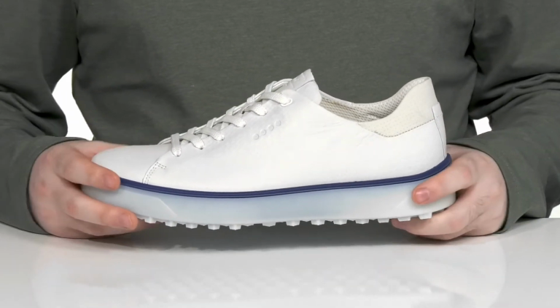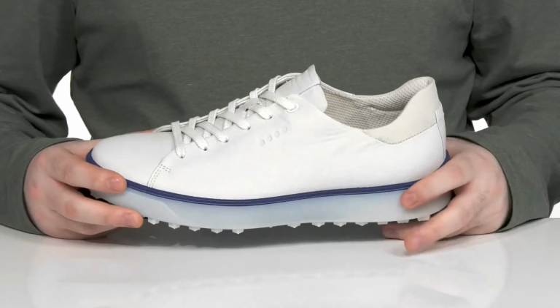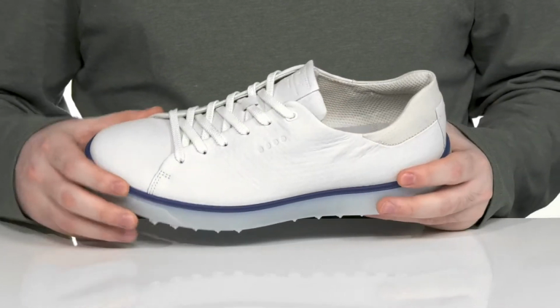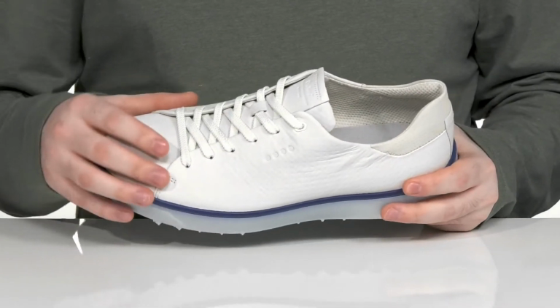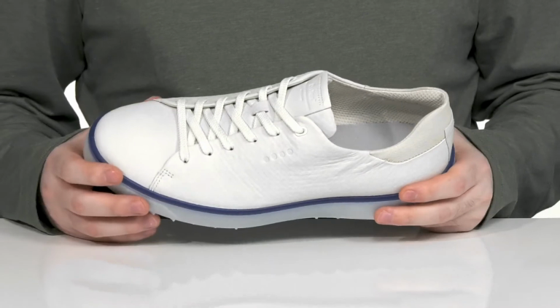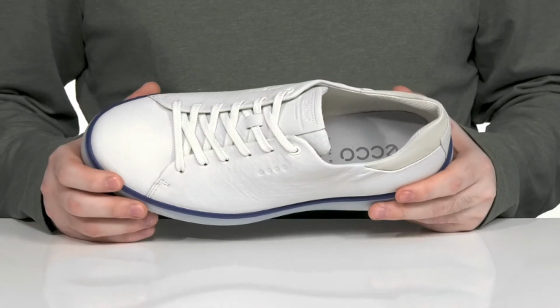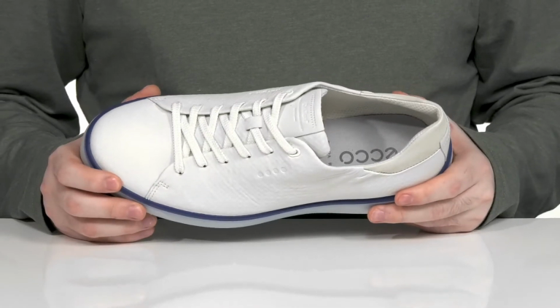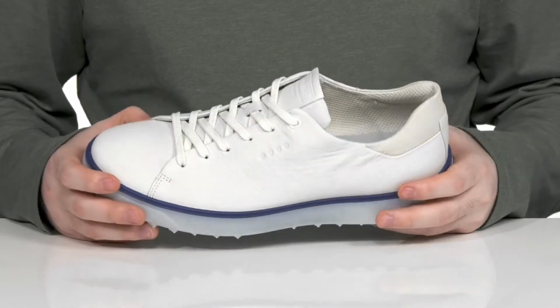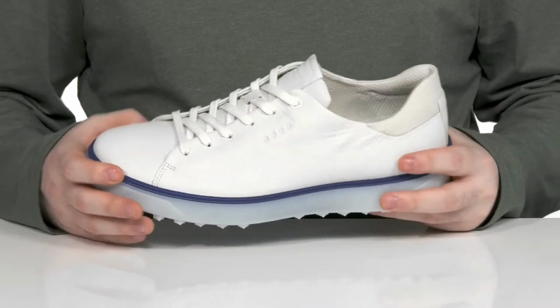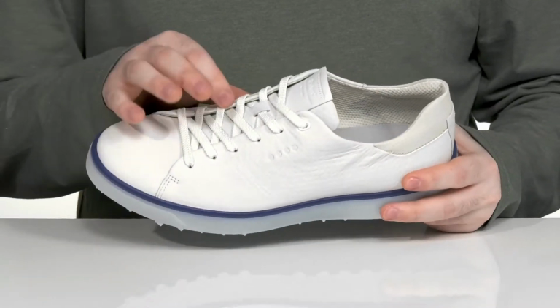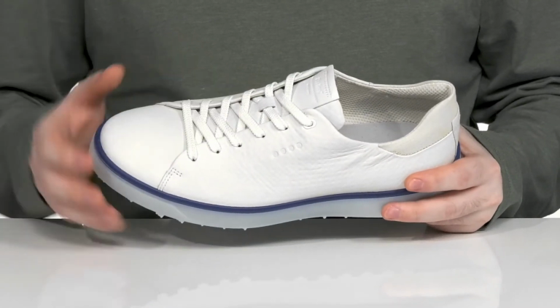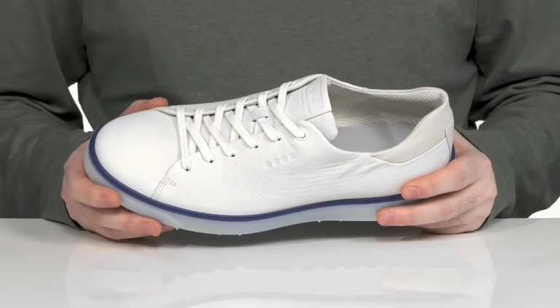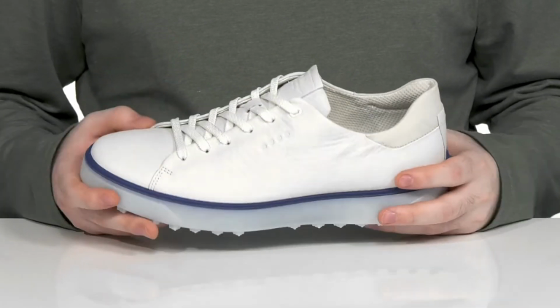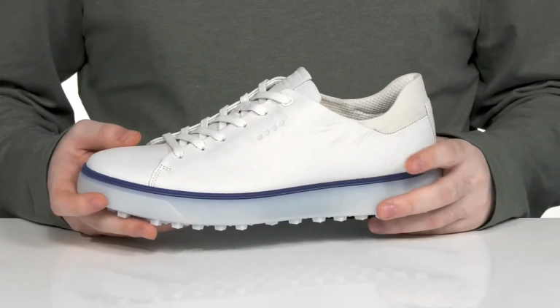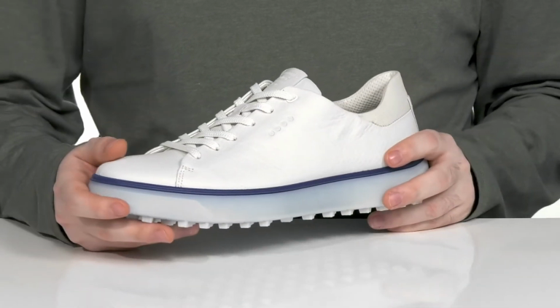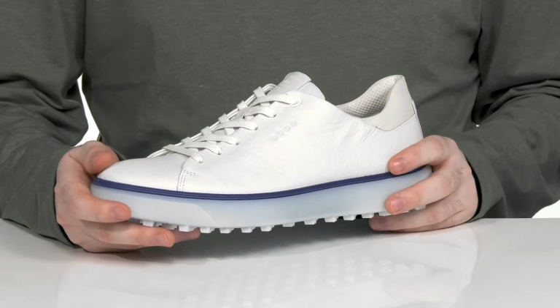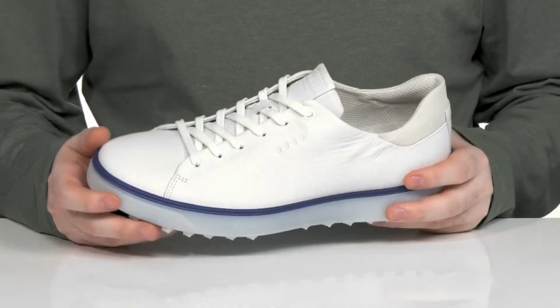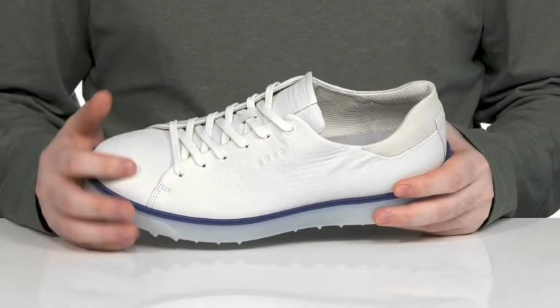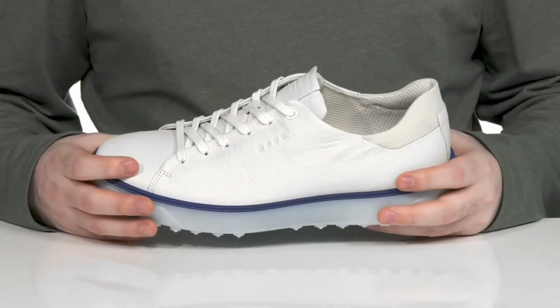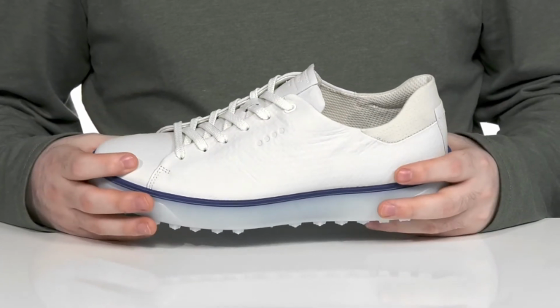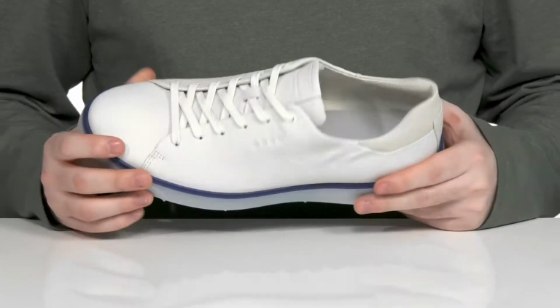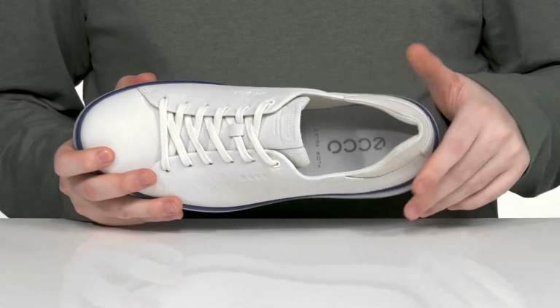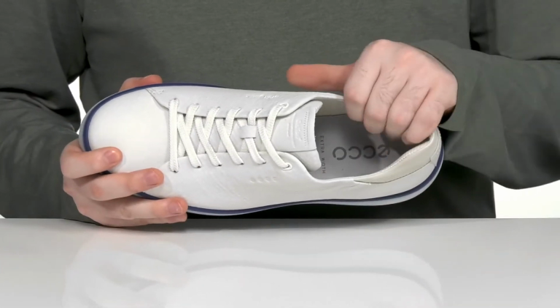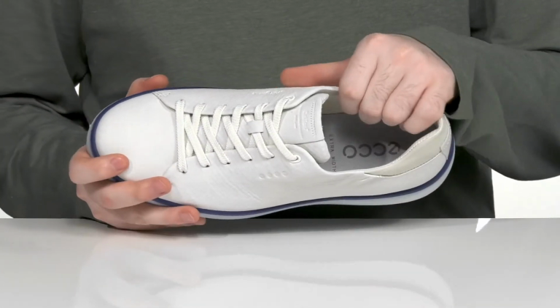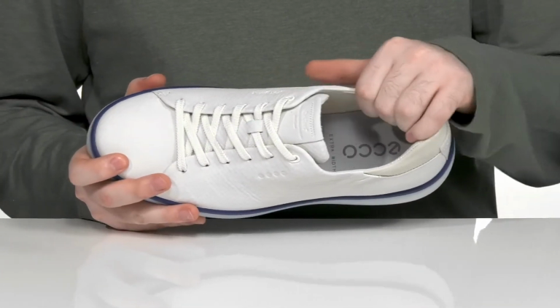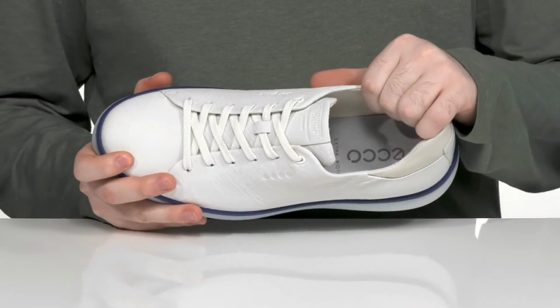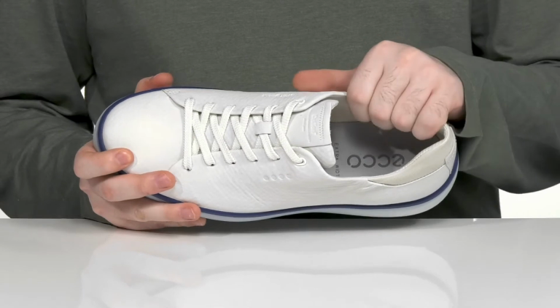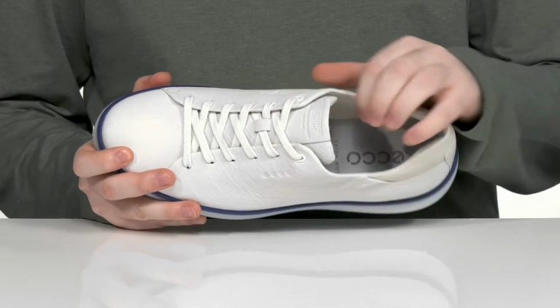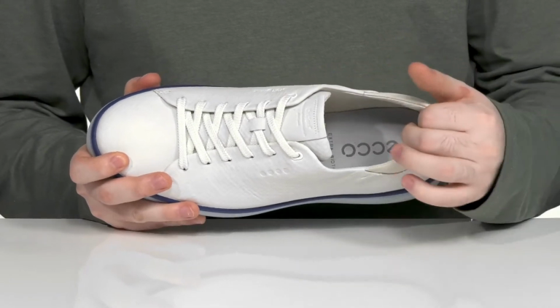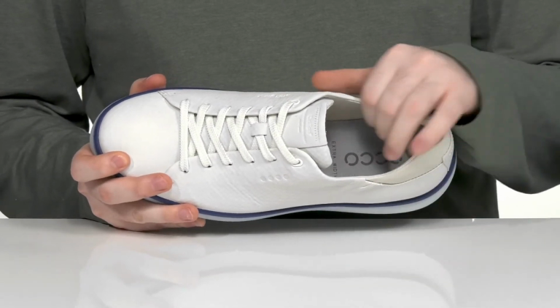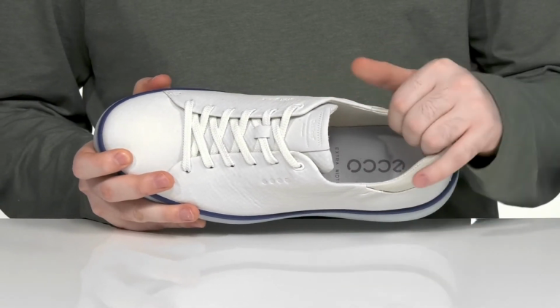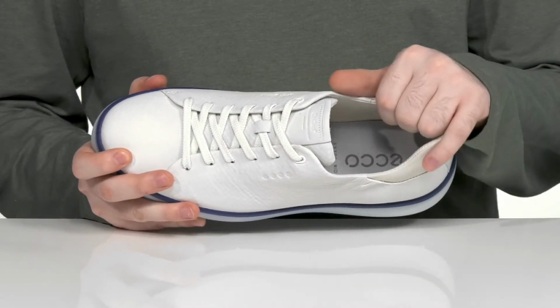The upper is made with a Hydro Max tech that repels water away to keep you feeling fresh, with a gusseted tongue underneath. It's a smooth leather that has a nice textured finish. The interior is a soft textile keeping it breathable and supportive, especially in the ankle.